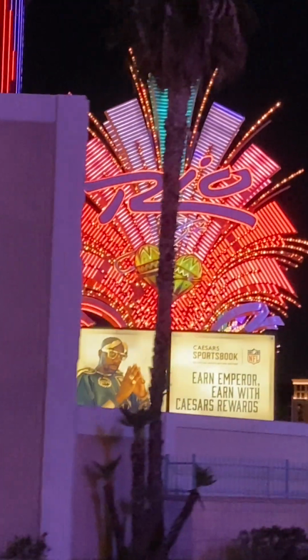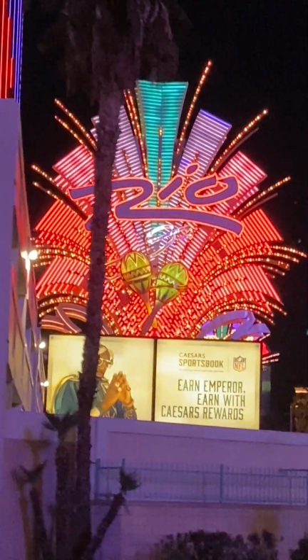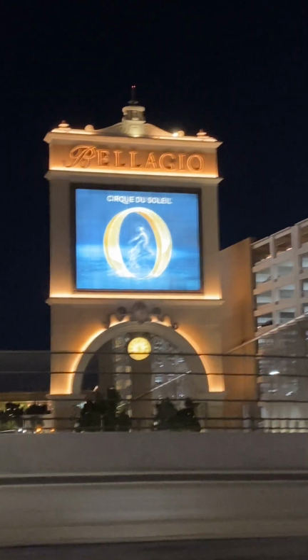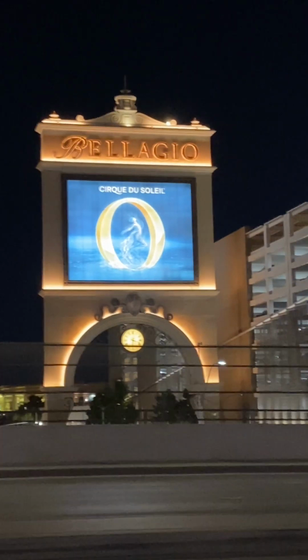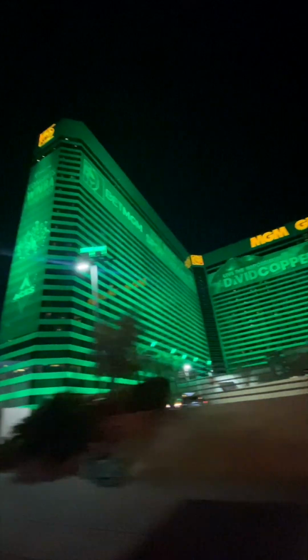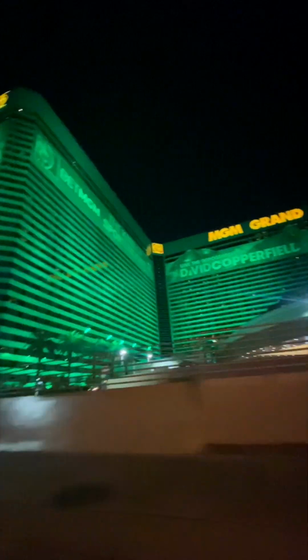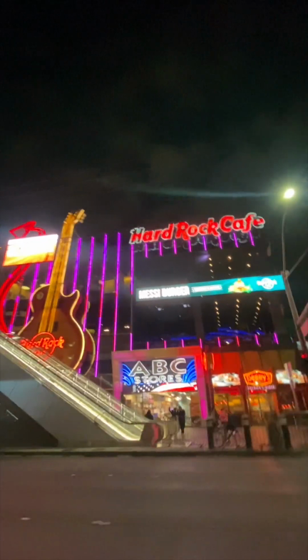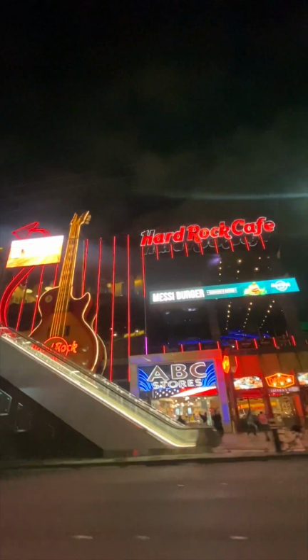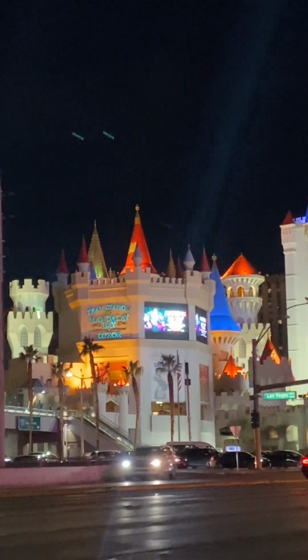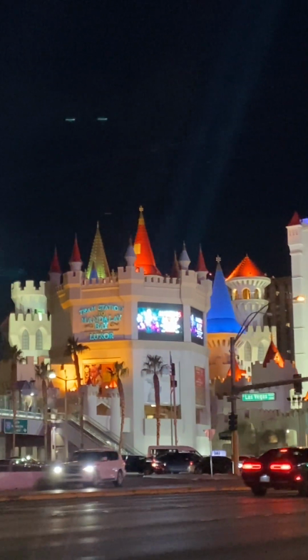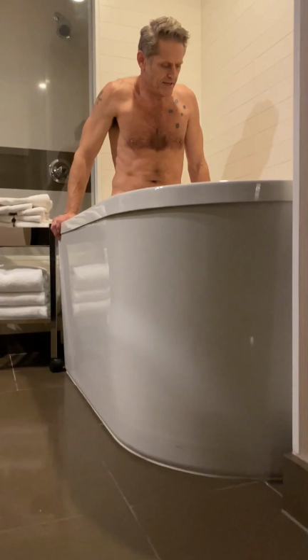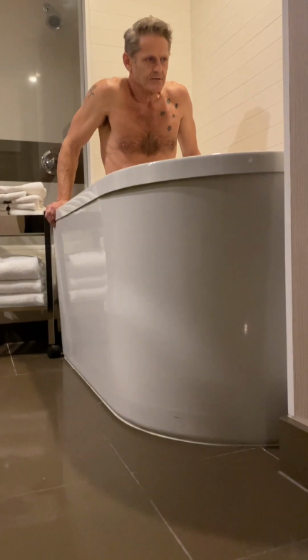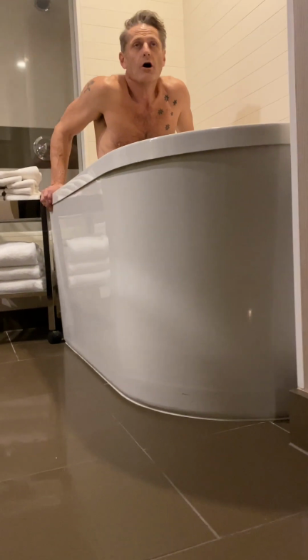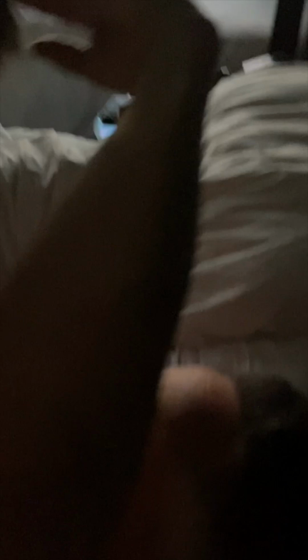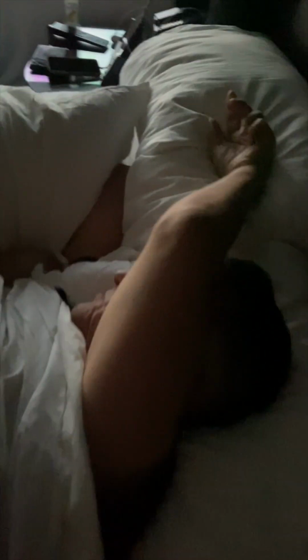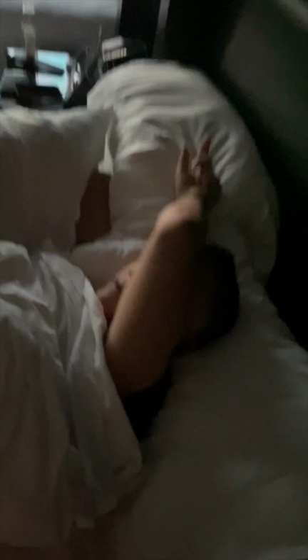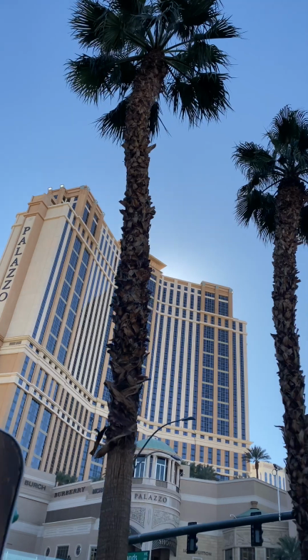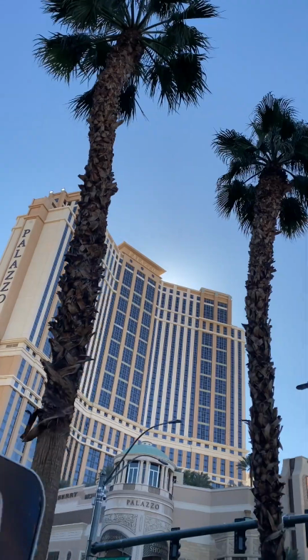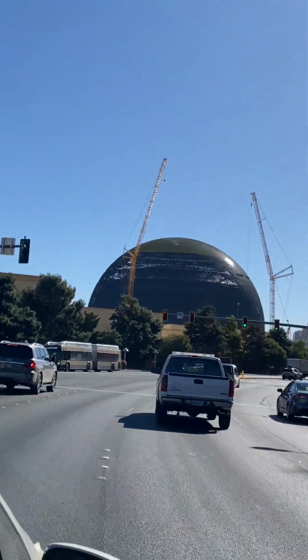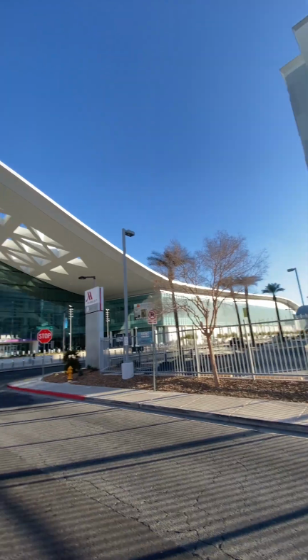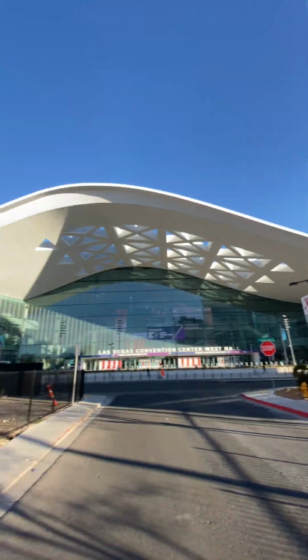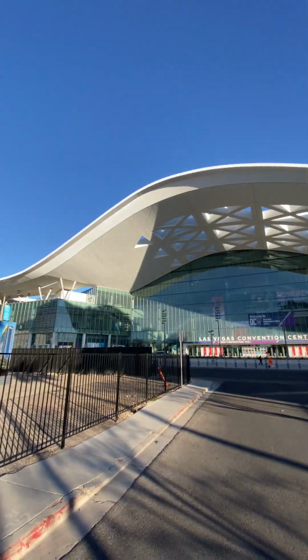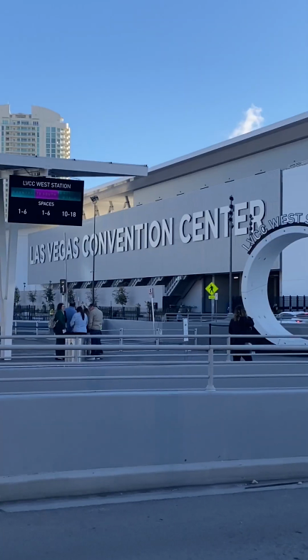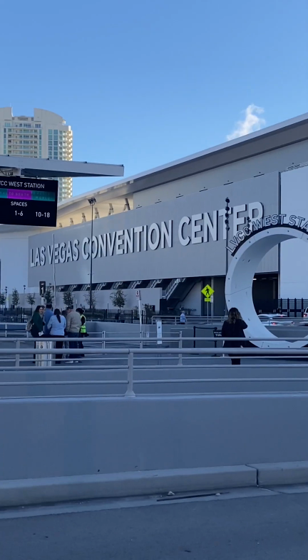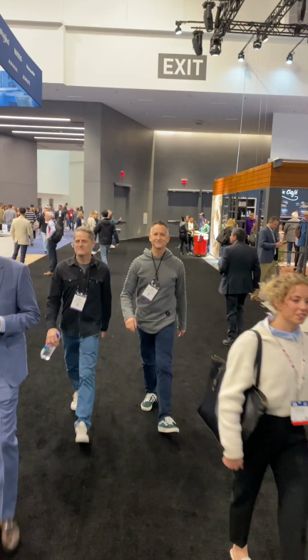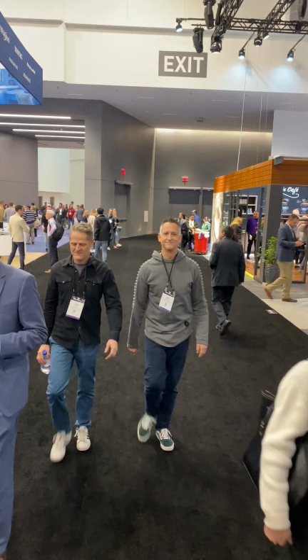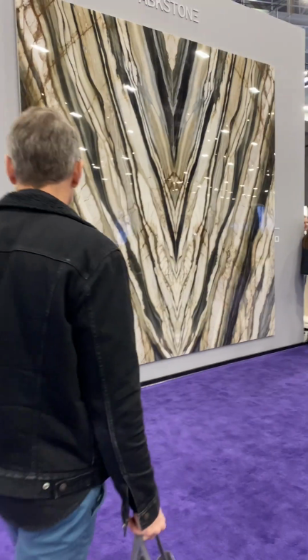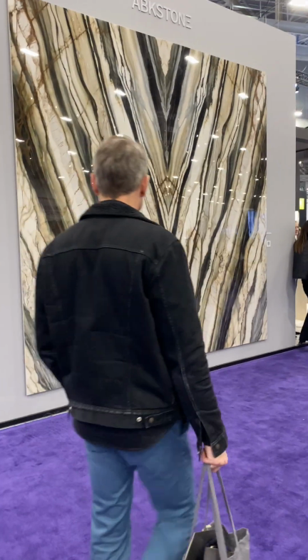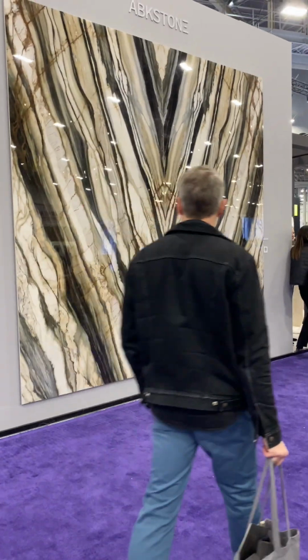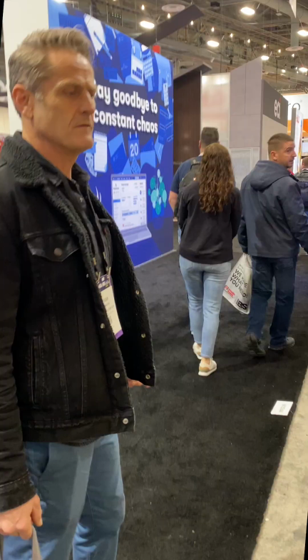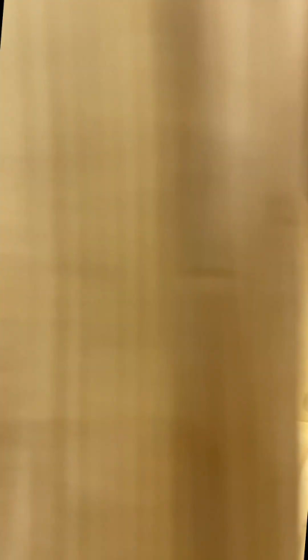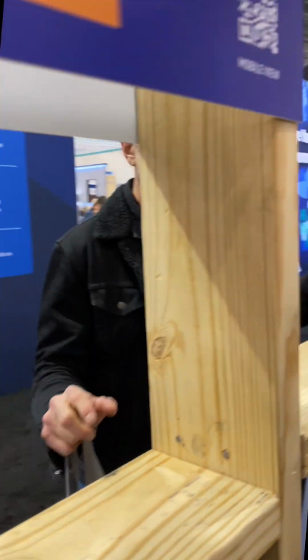After a long day of travel, we arrive in Vegas late and head straight to our hotel to crash. First thing this morning, we head to the convention center, and it's like Sean and I are kids in a massive candy store.